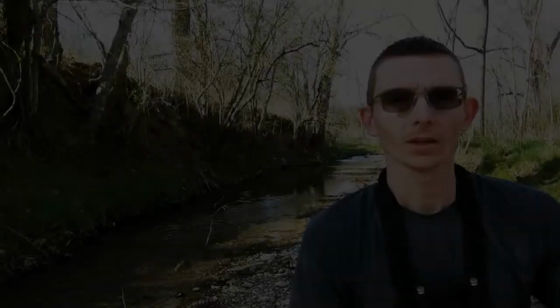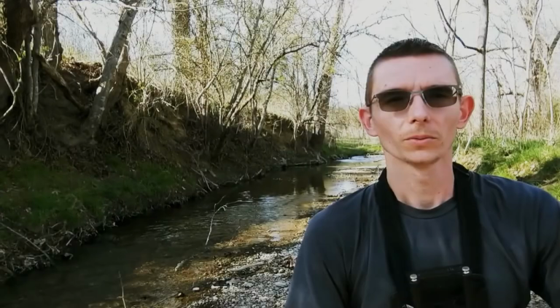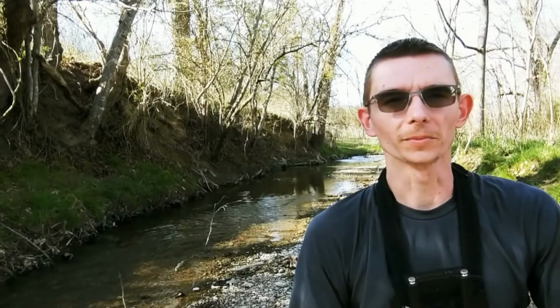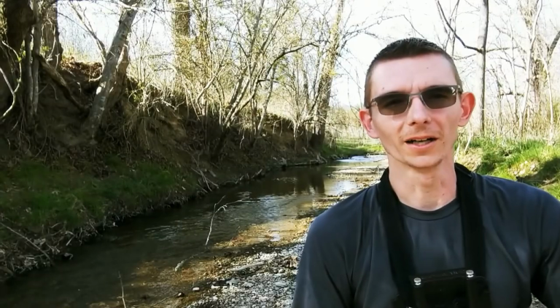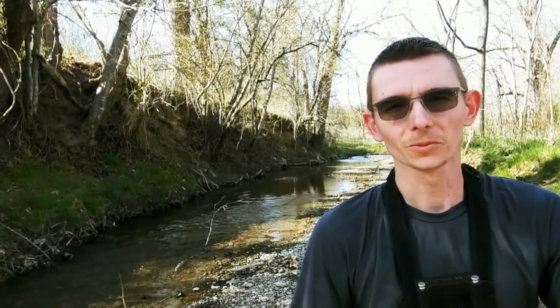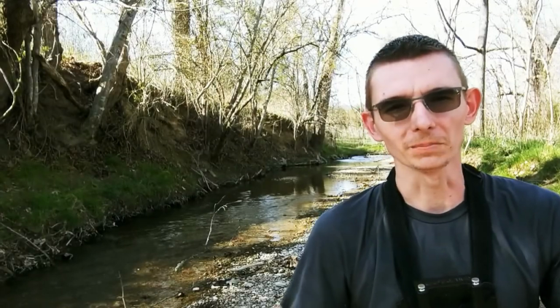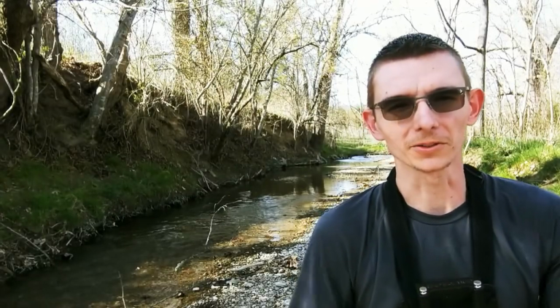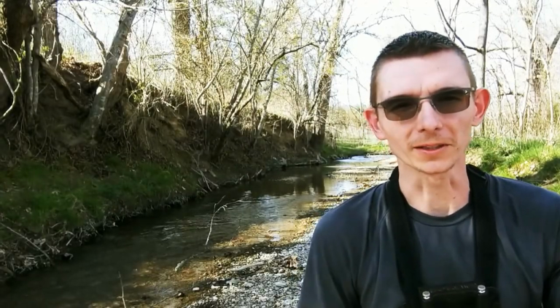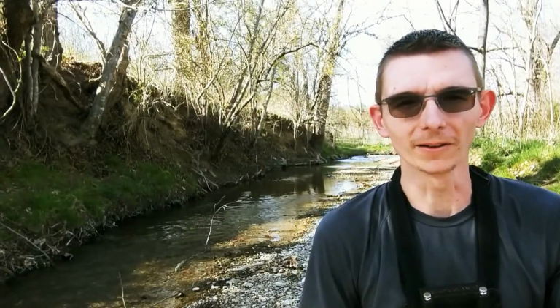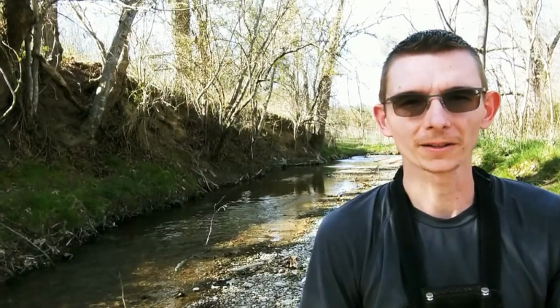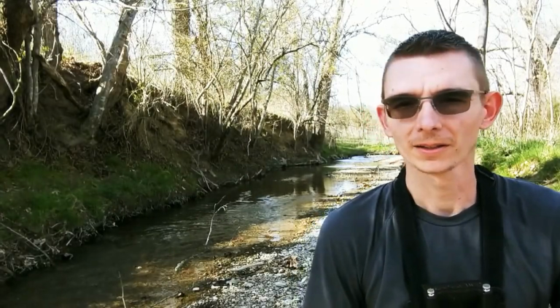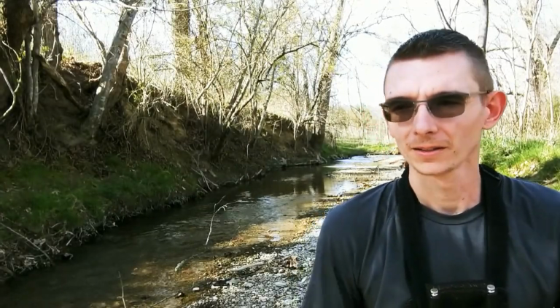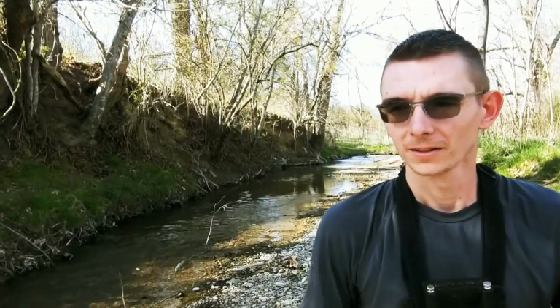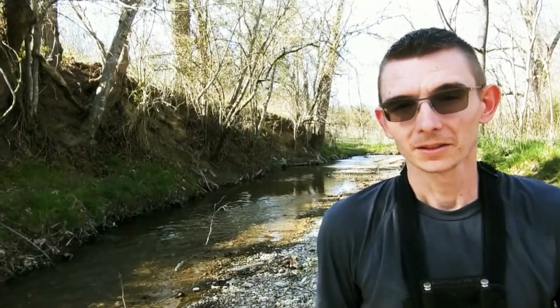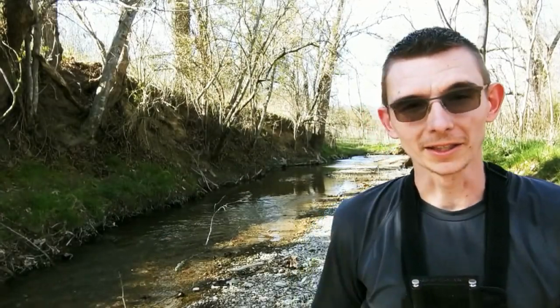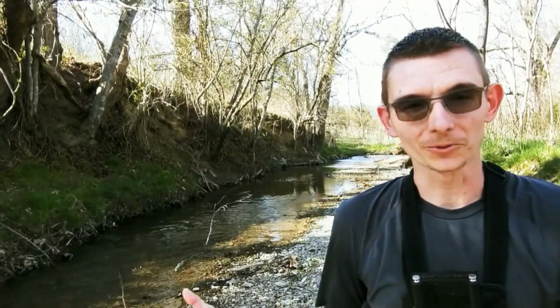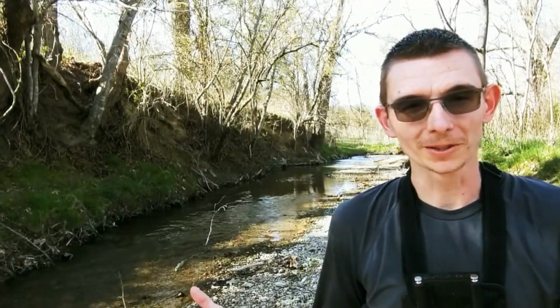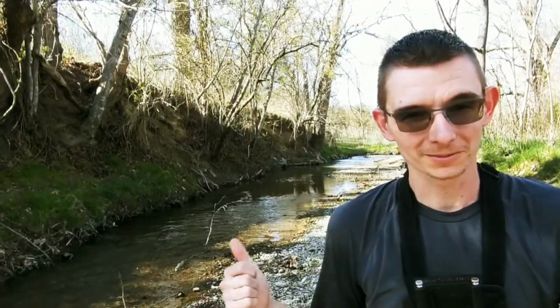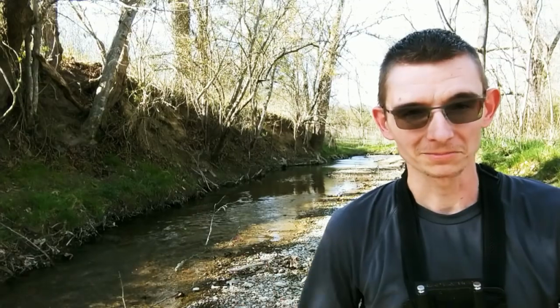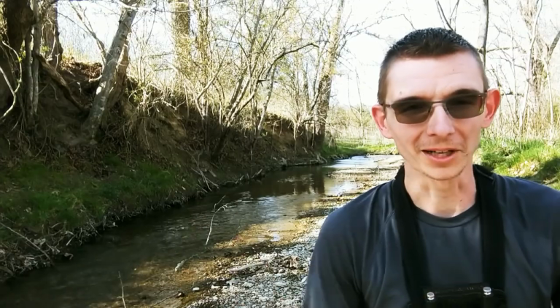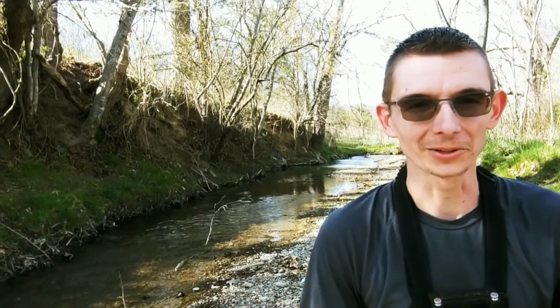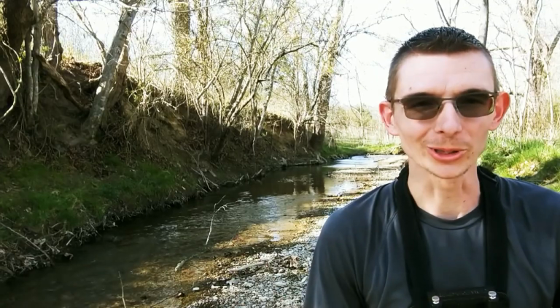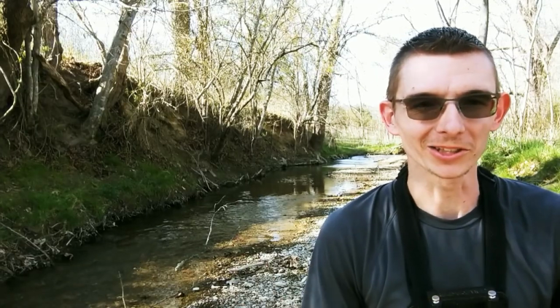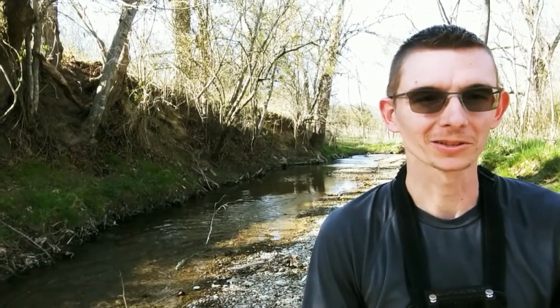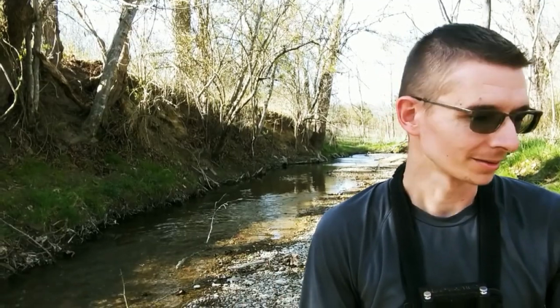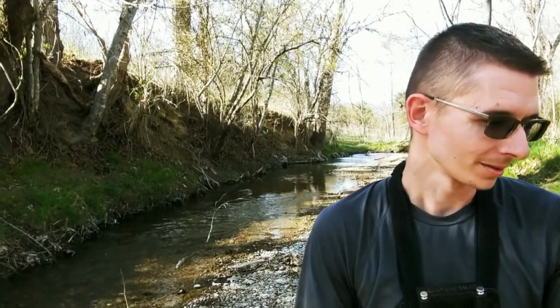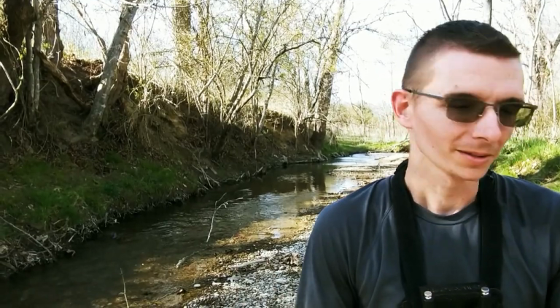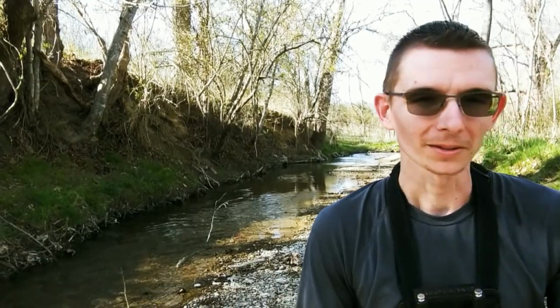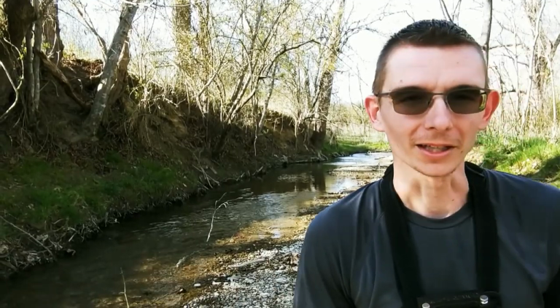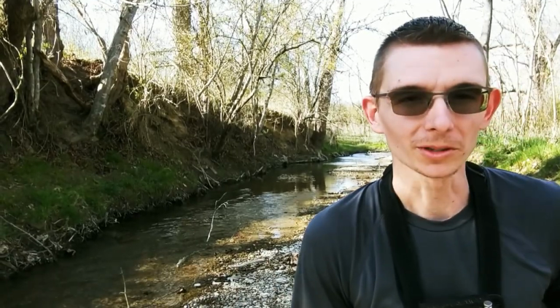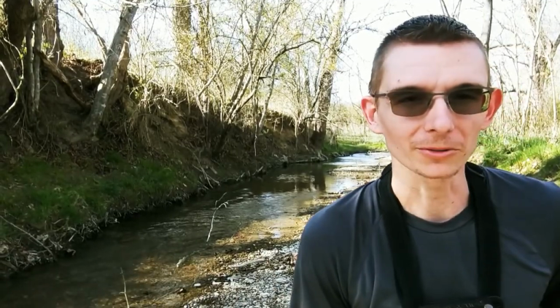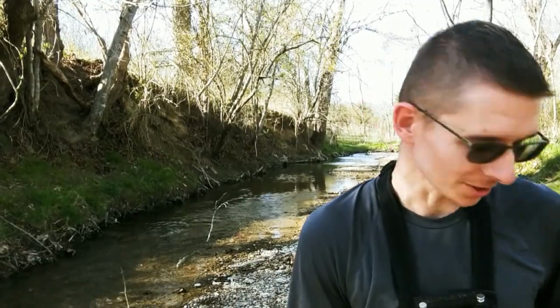What's up y'all? Welcome back to the Creek Life. Again, after work, I'm out here at a little ditch, and we're going to microfish it.